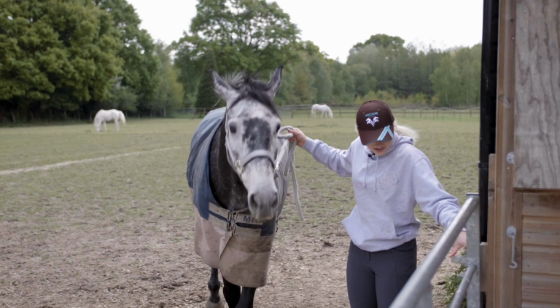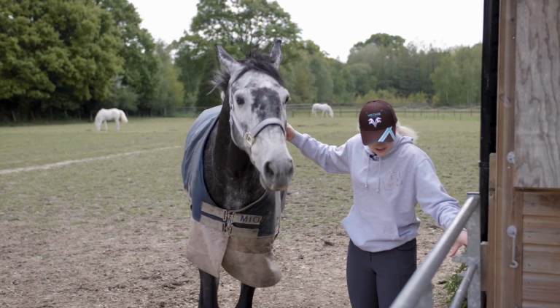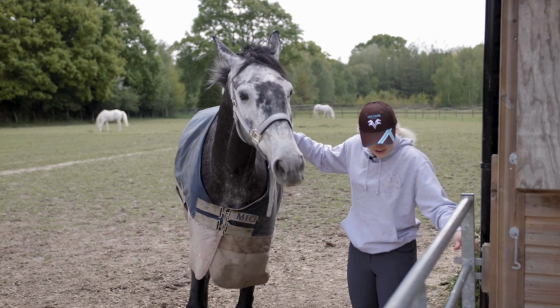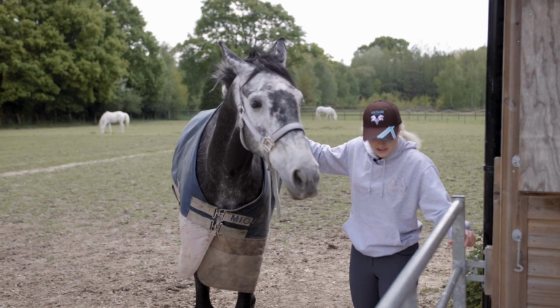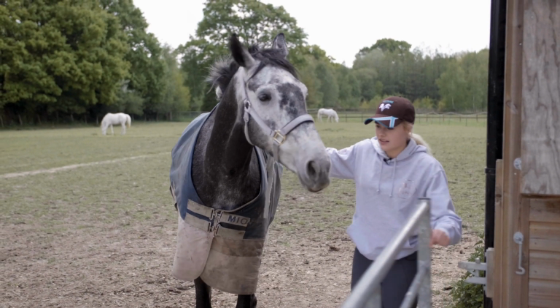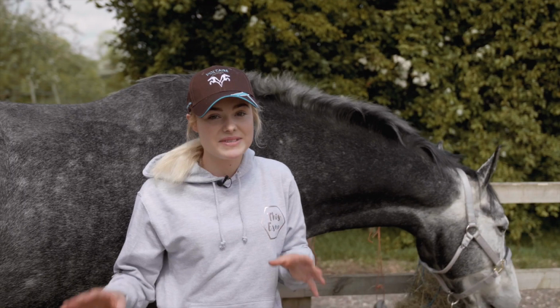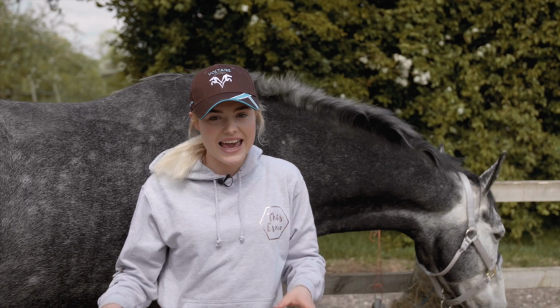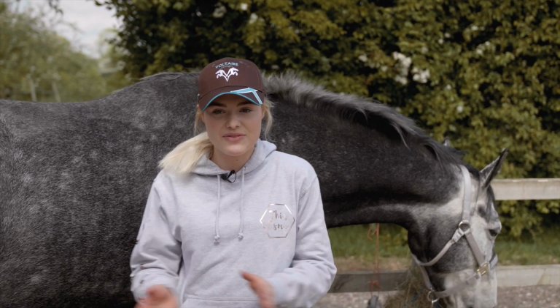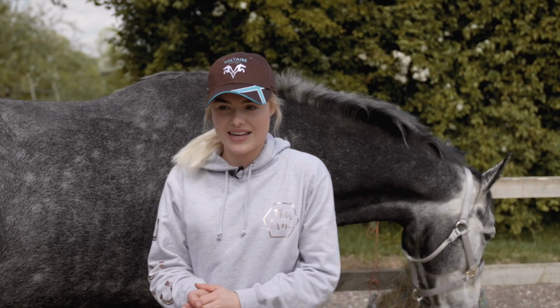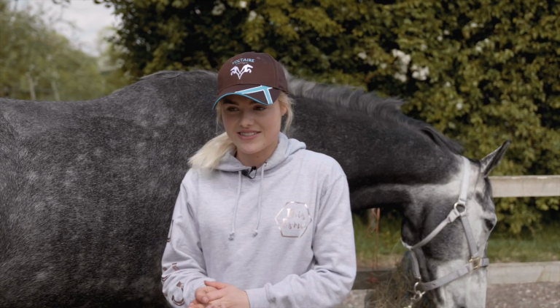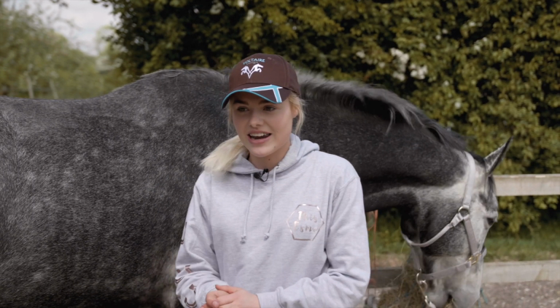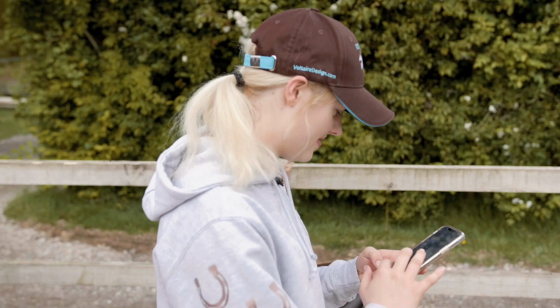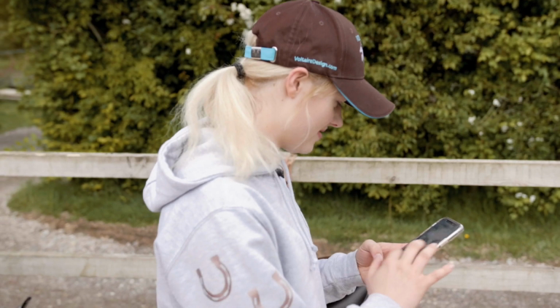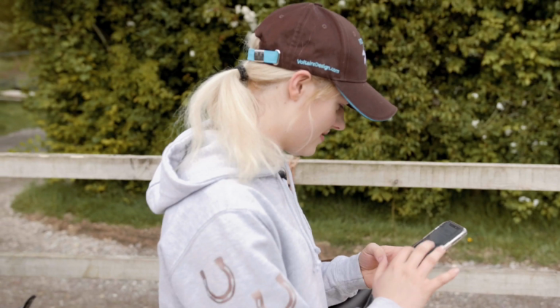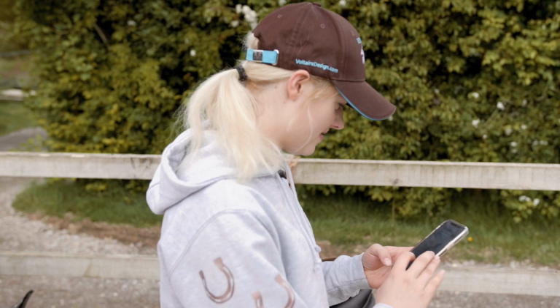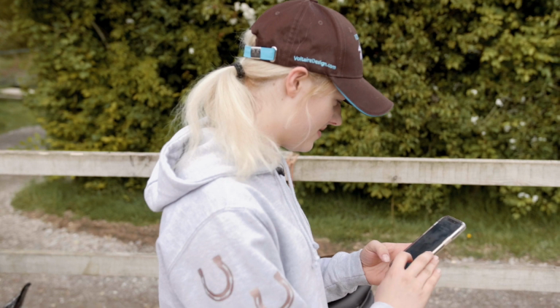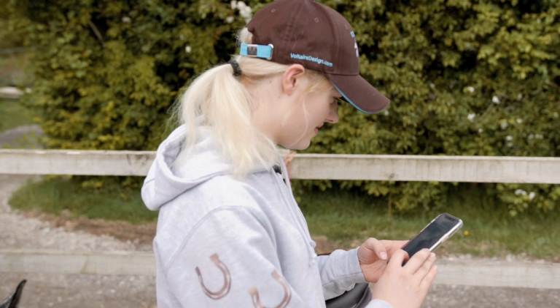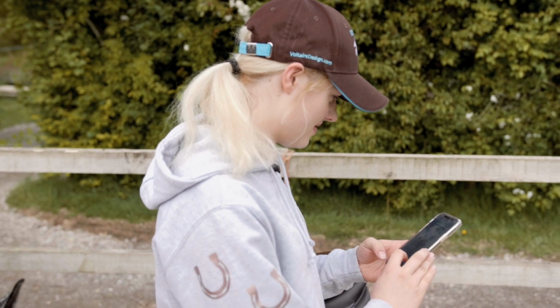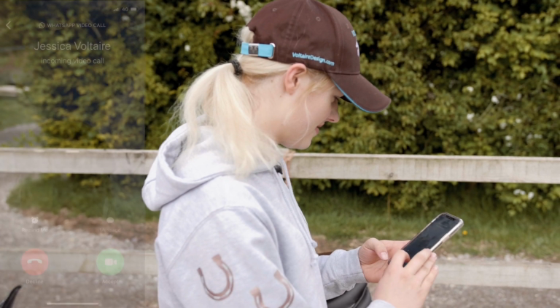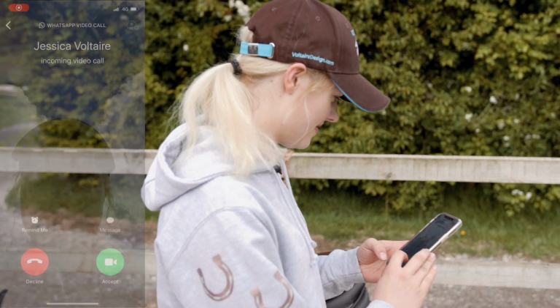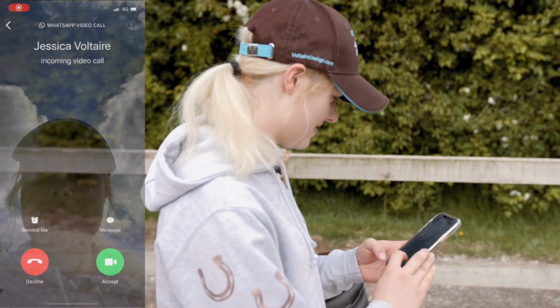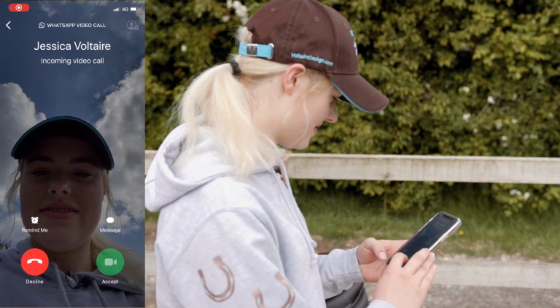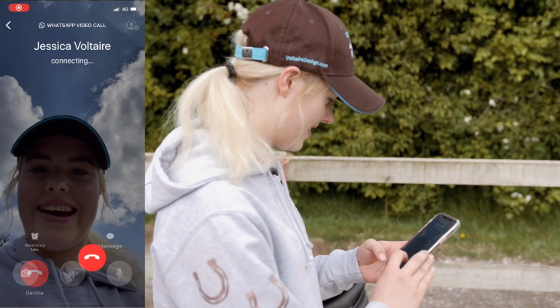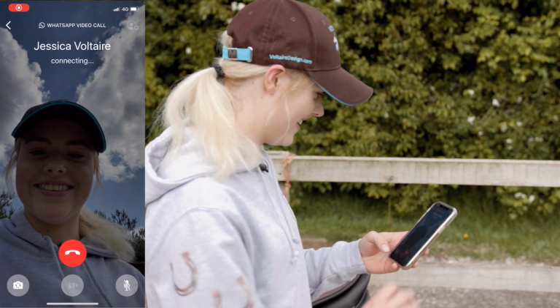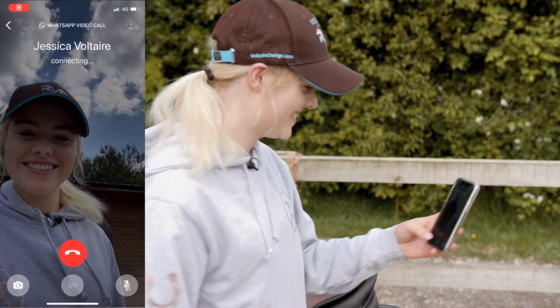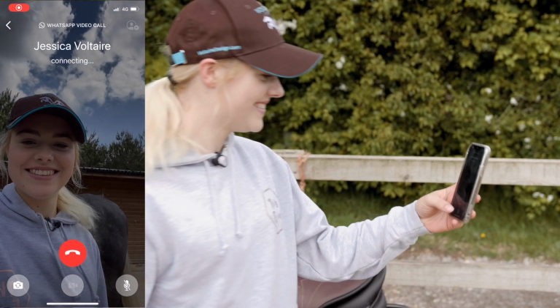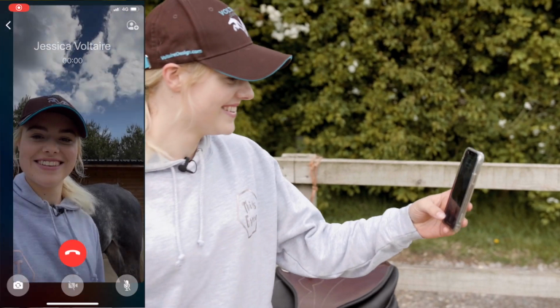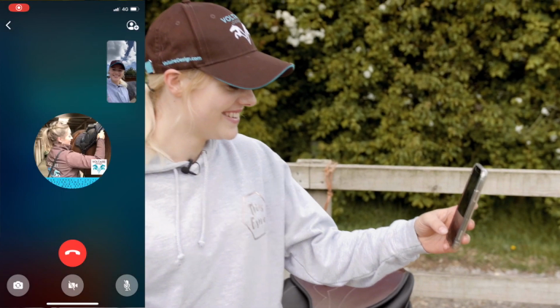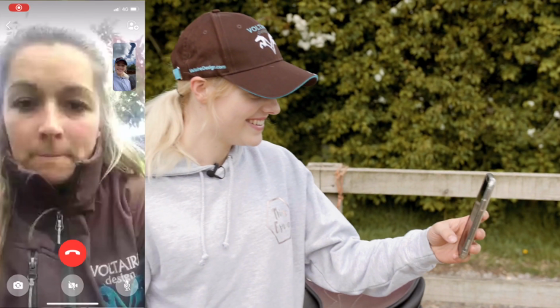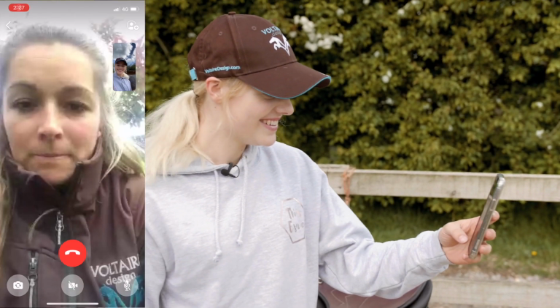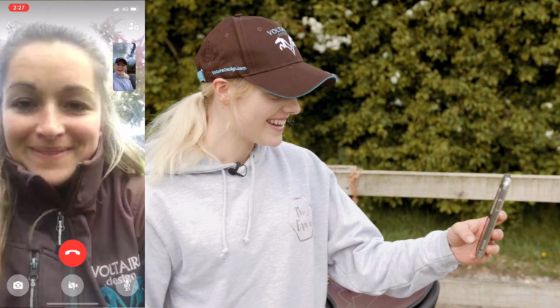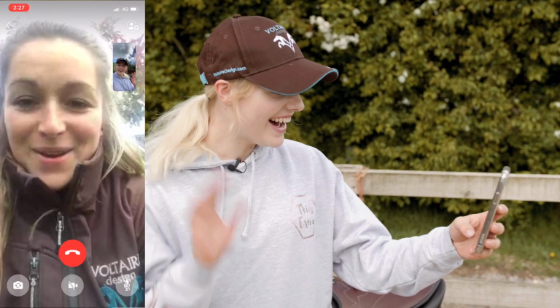We're going to have a little check-up today with Voltaire Design because we've had Joey for almost two months now — the time has flown by!